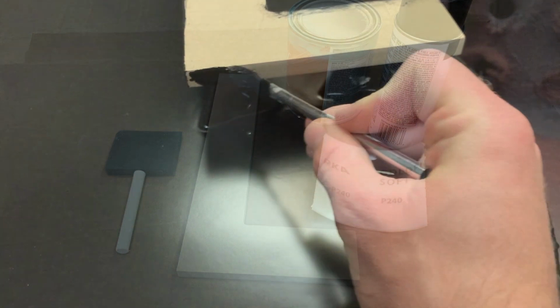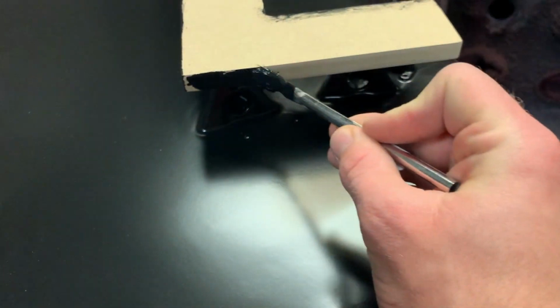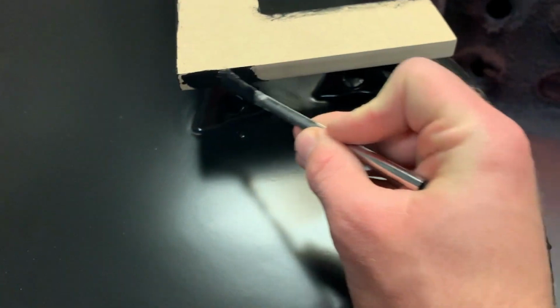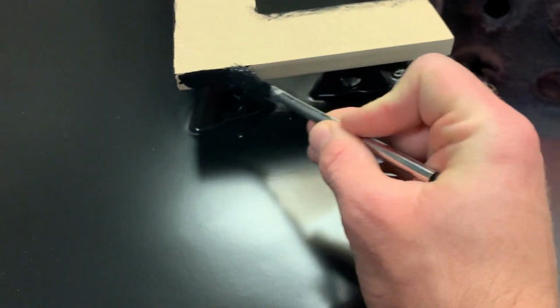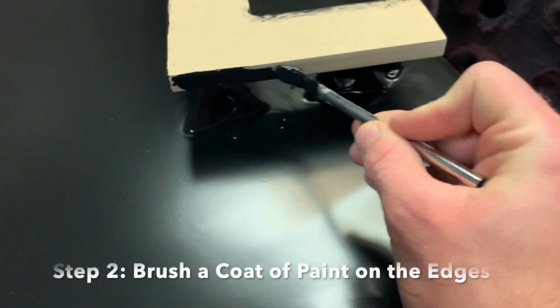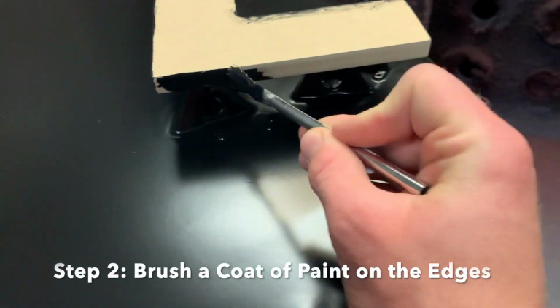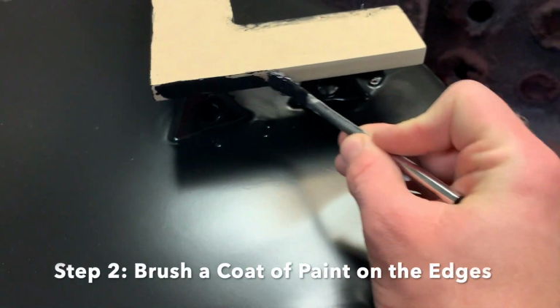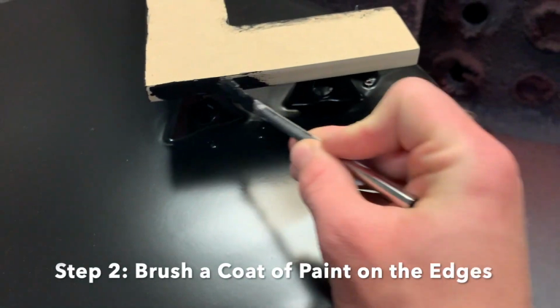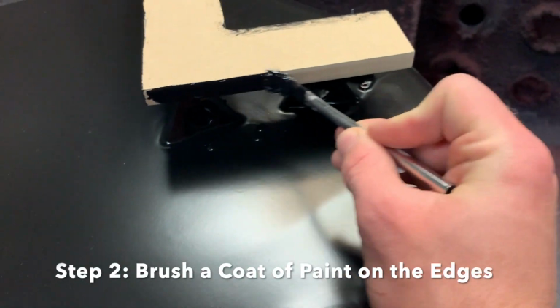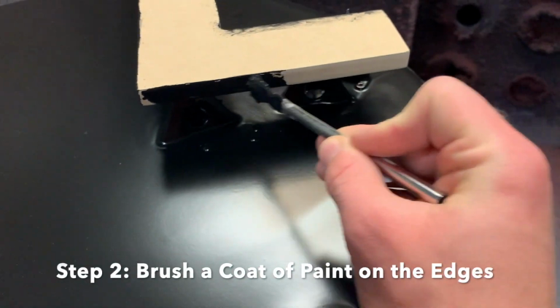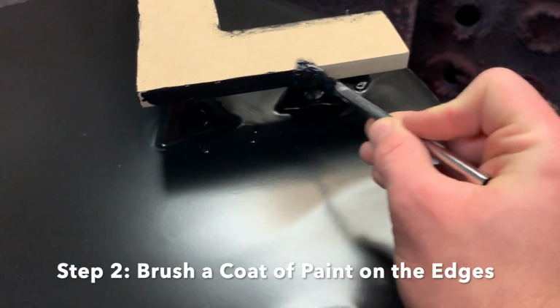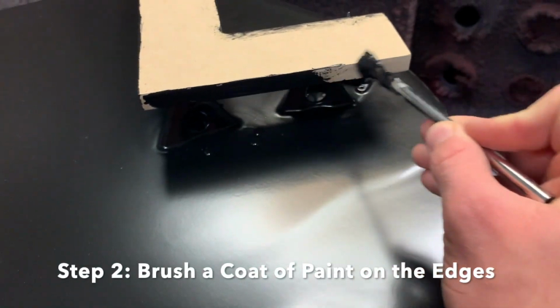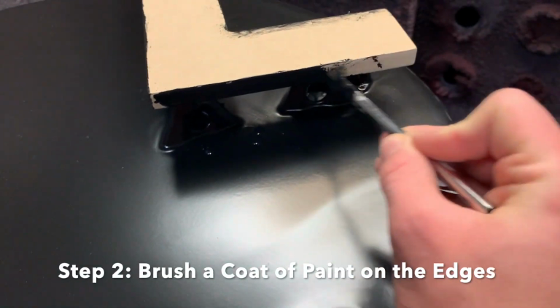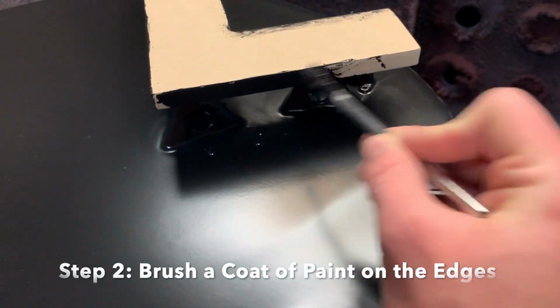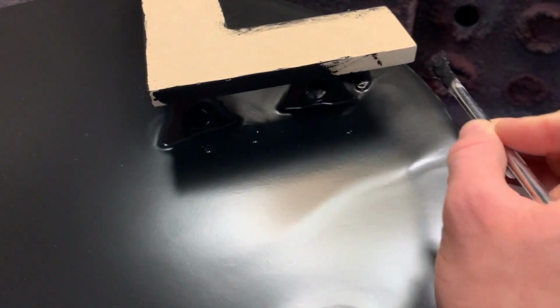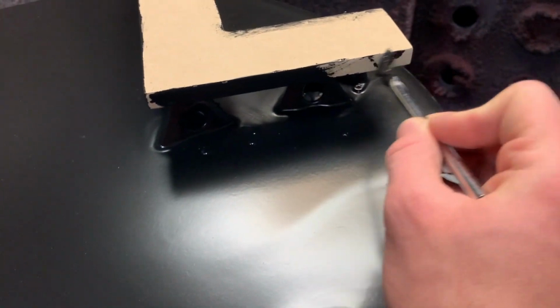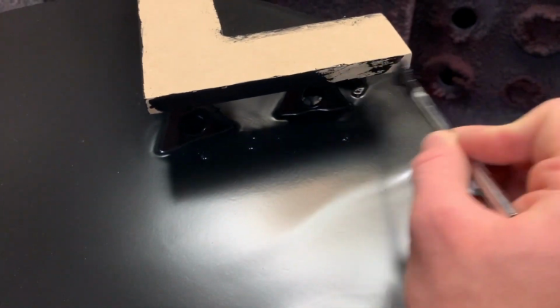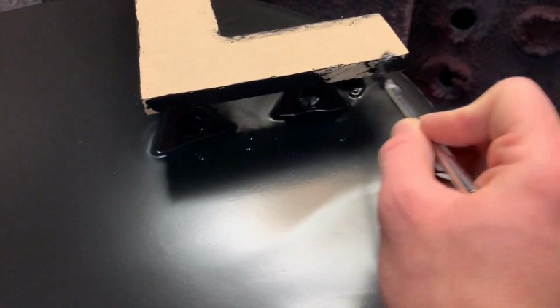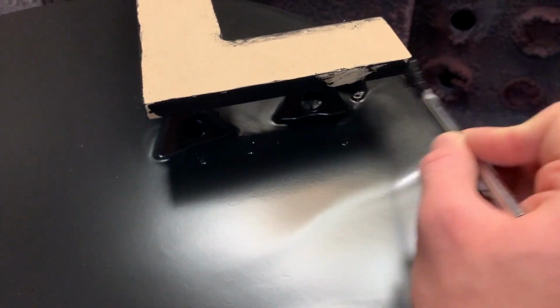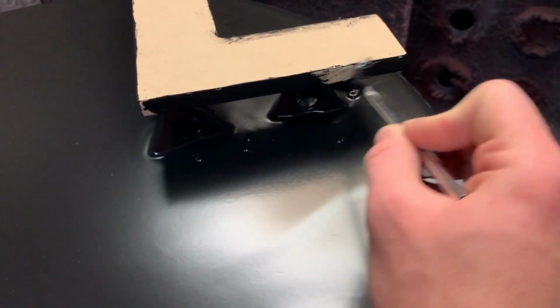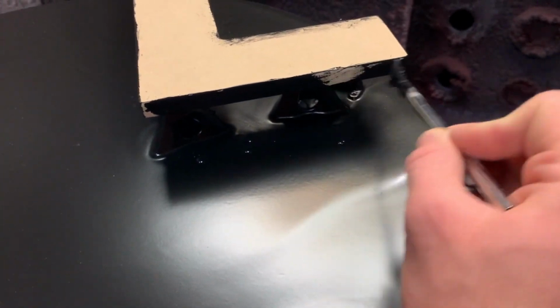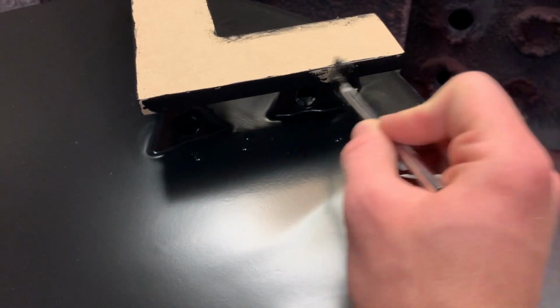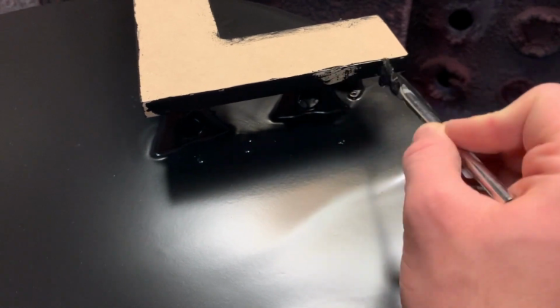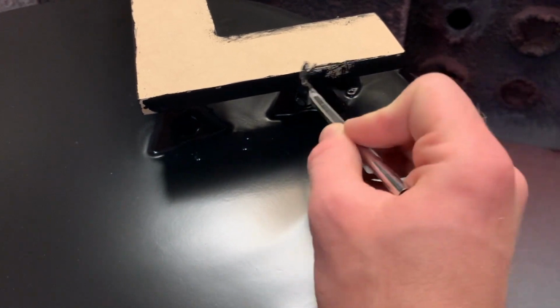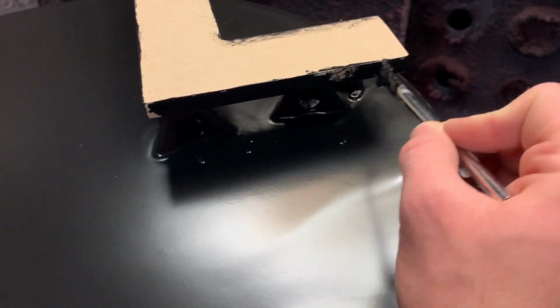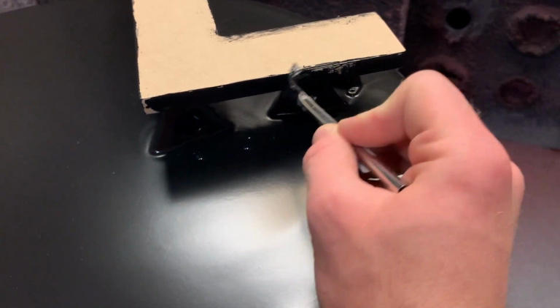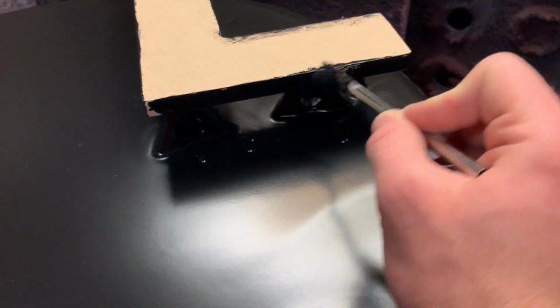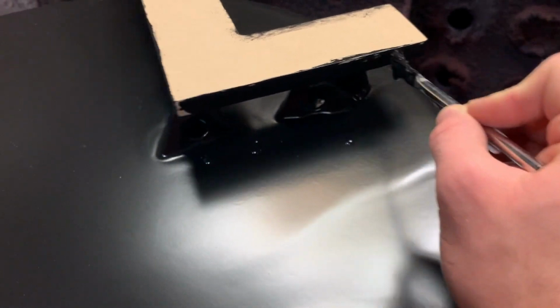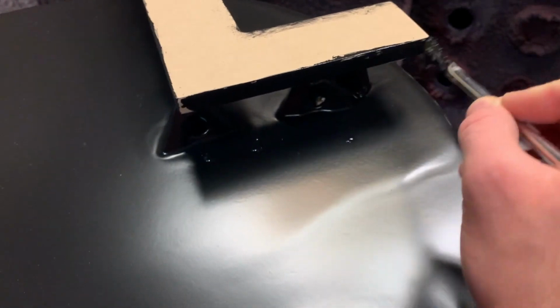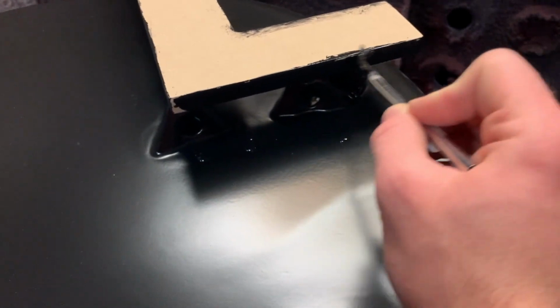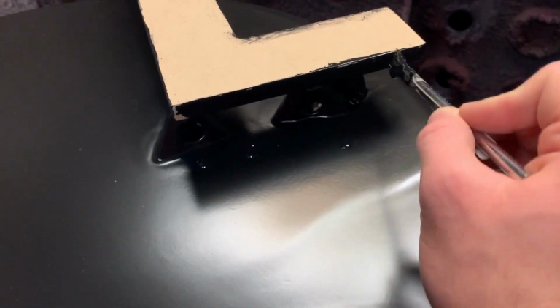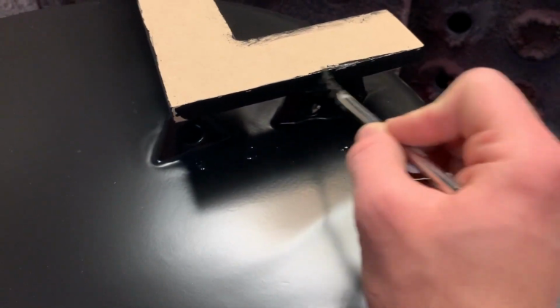Next, brush a coat of paint on the edges of your letters. Don't be afraid to be generous with the paint, as the edges will soak up quite a bit.